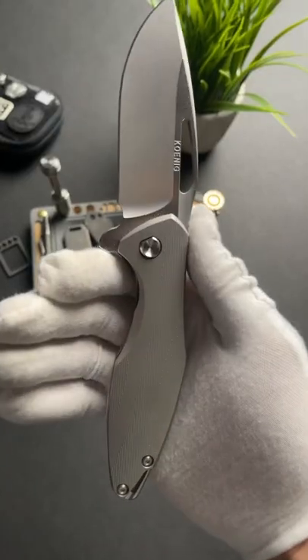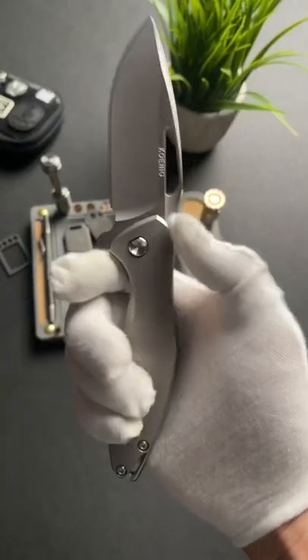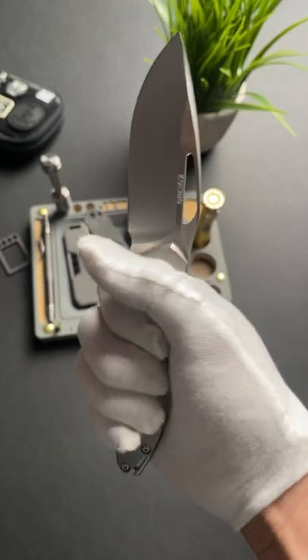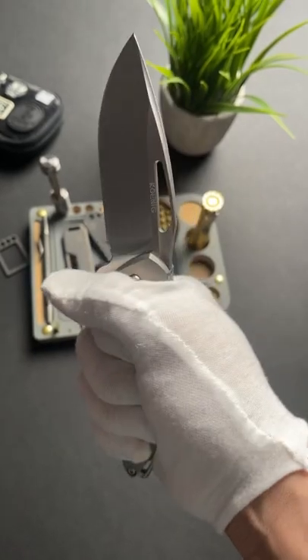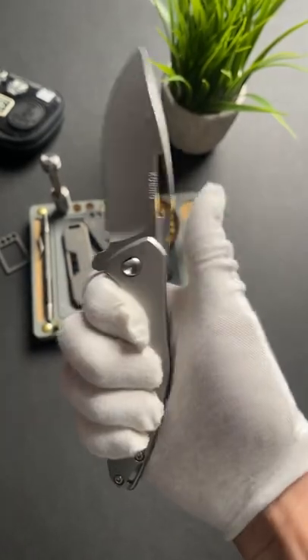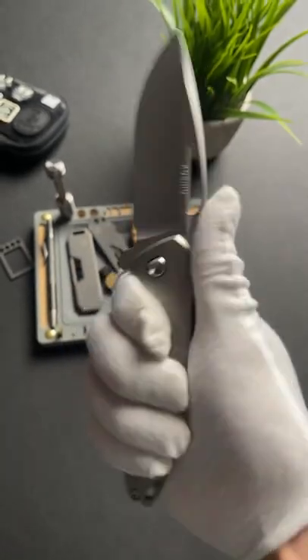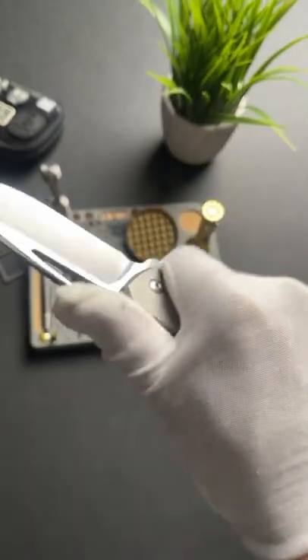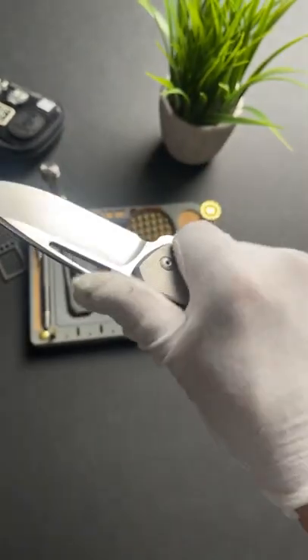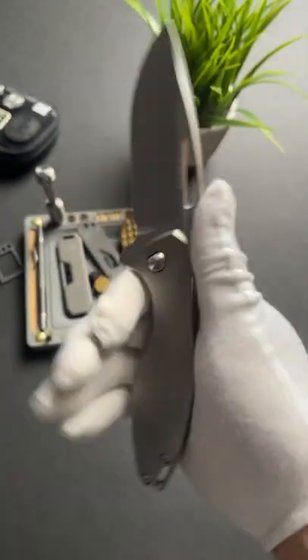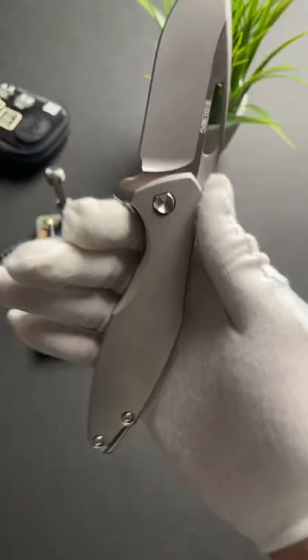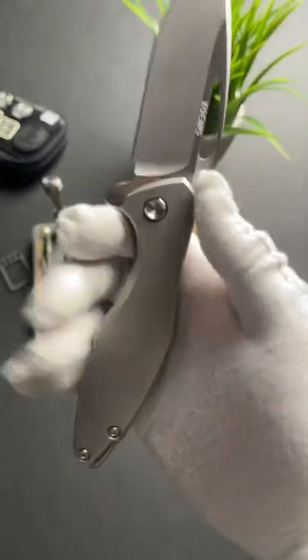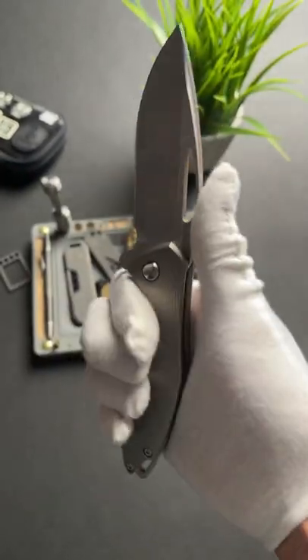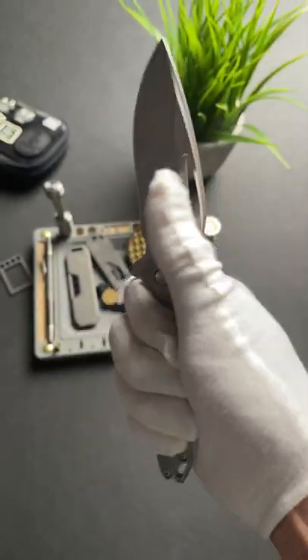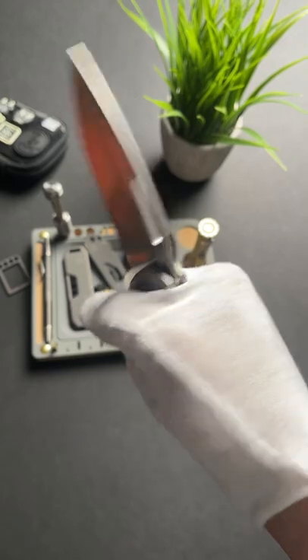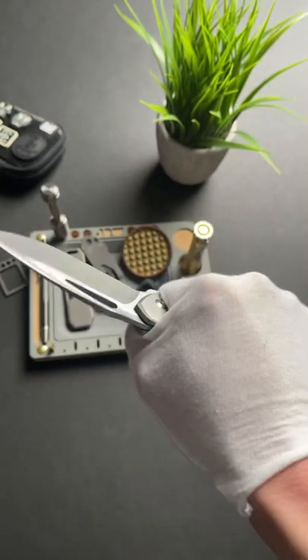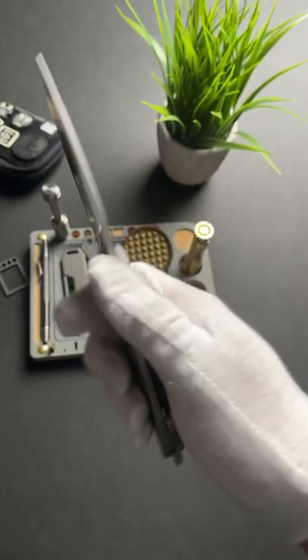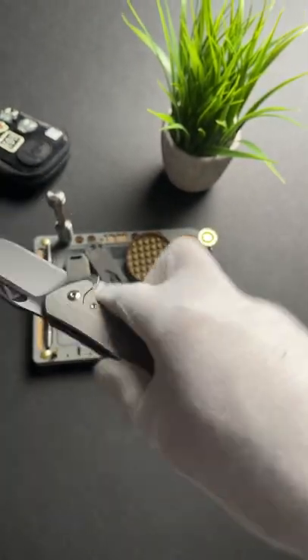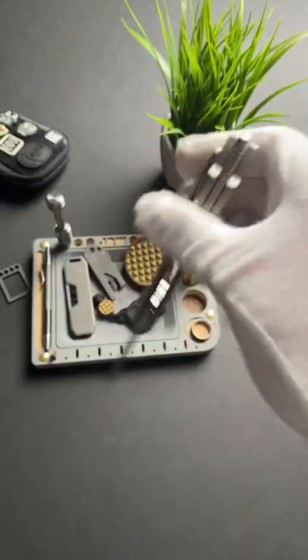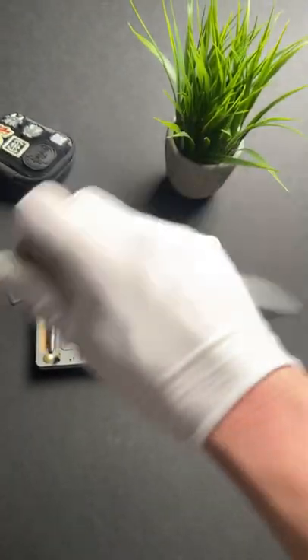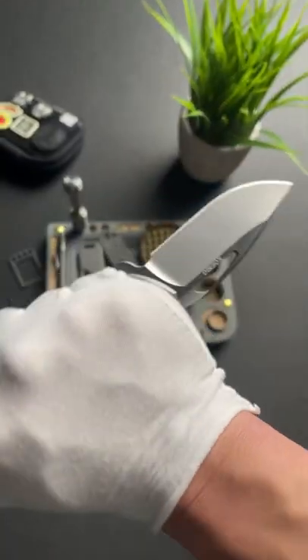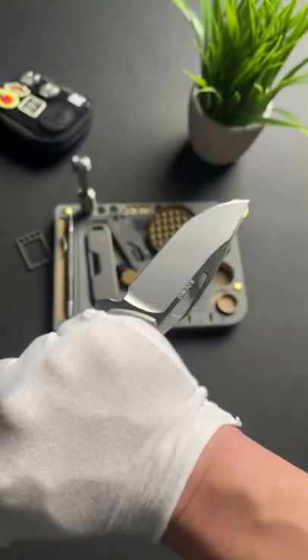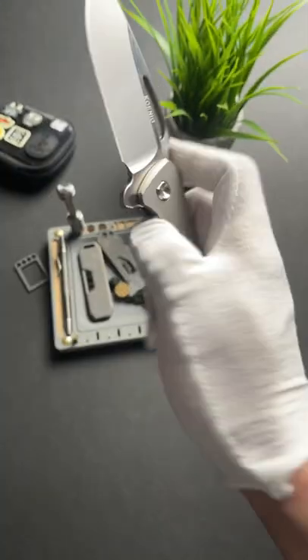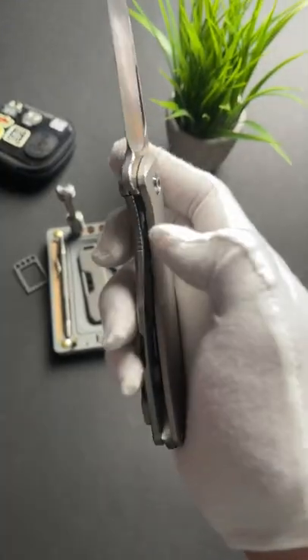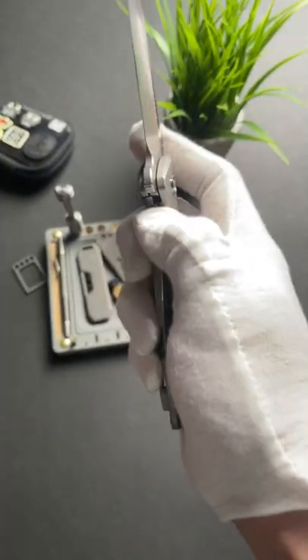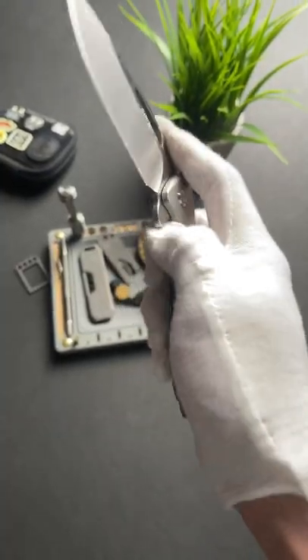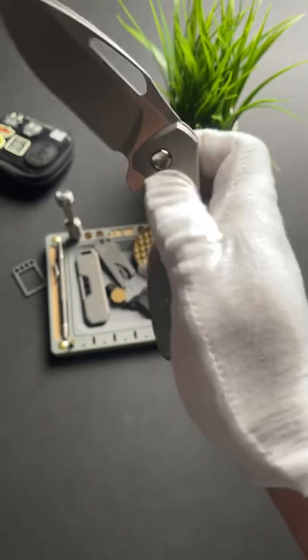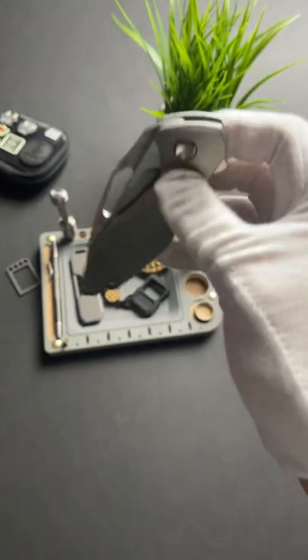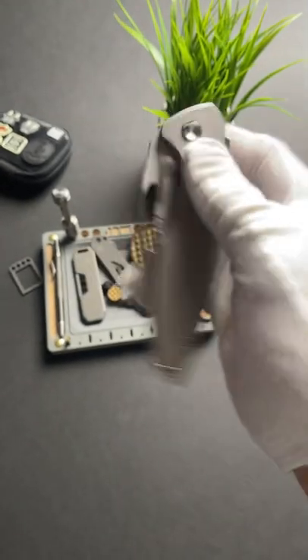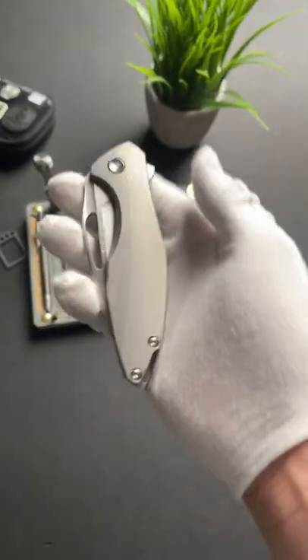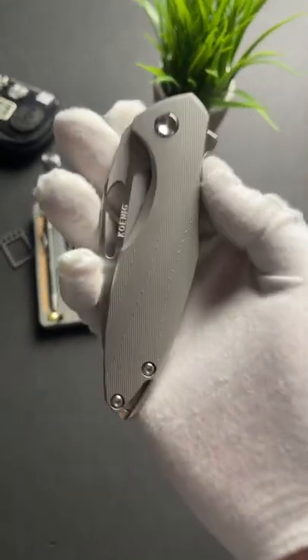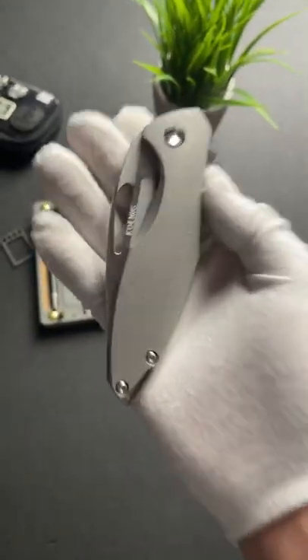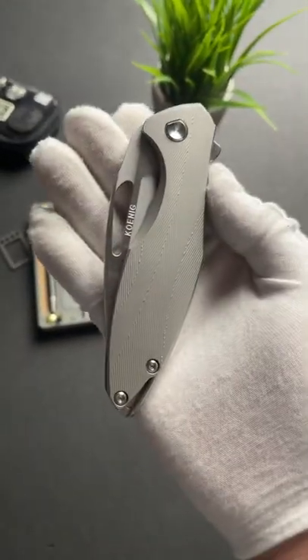The best way to portray it — in hand it just feels like liquid metal. It perfectly forms to your hand, and in whatever grip you hold it in, this thing is comfortable. And the noise it makes when it shuts? Oh man, it's just so satisfying.